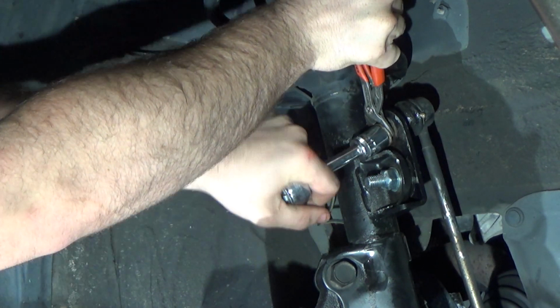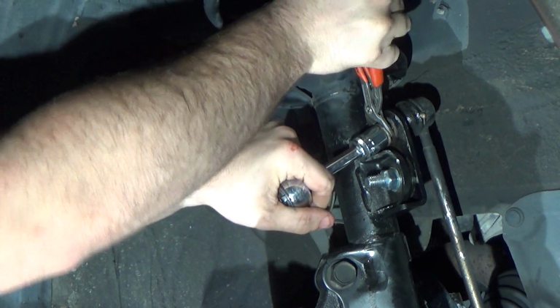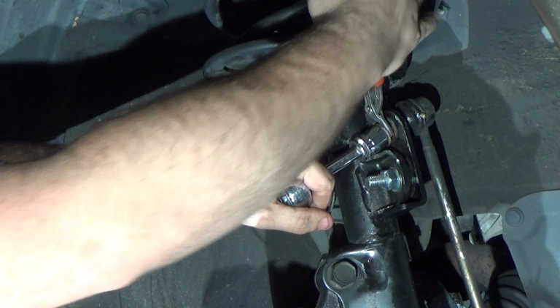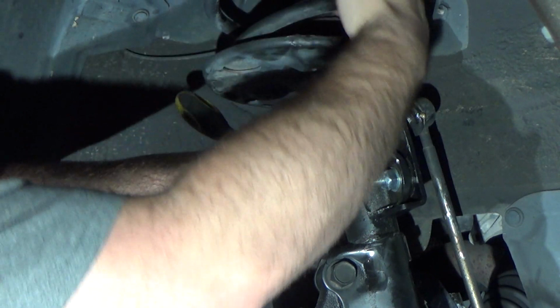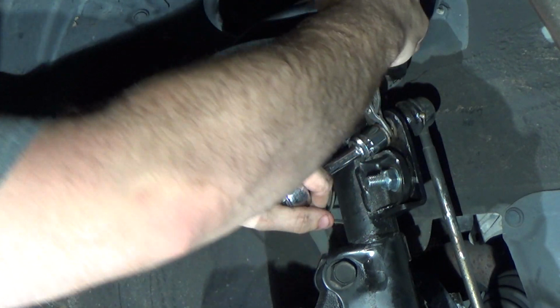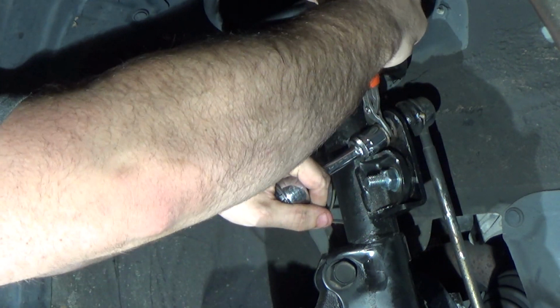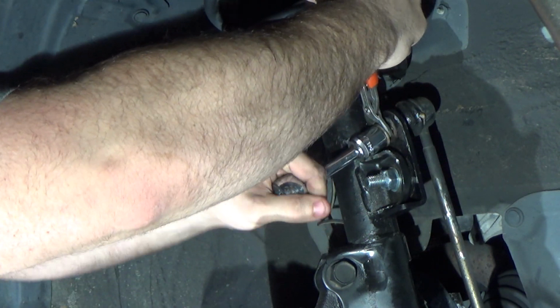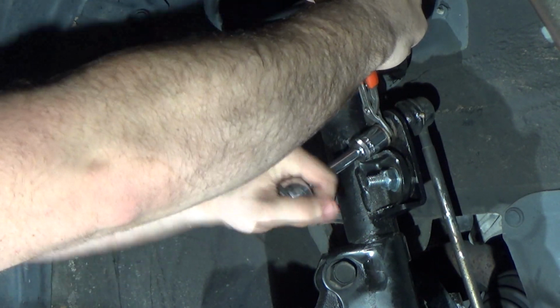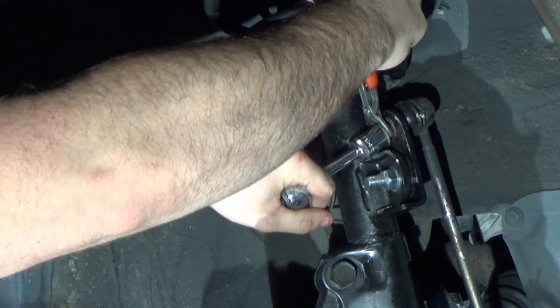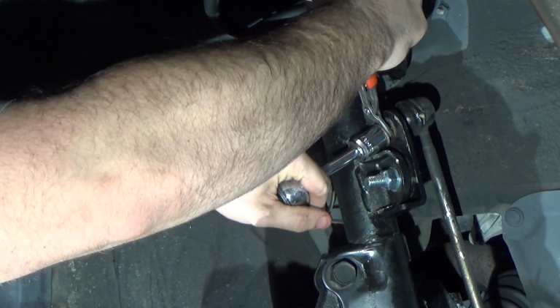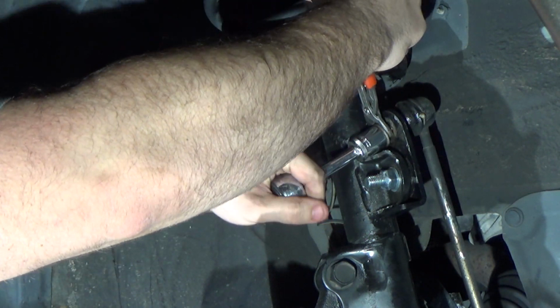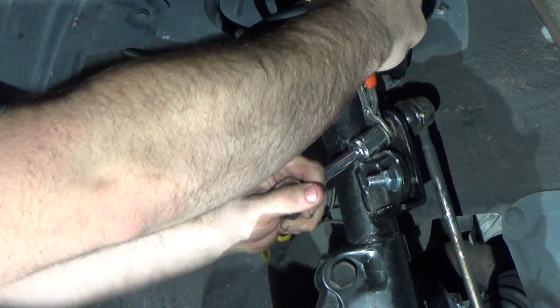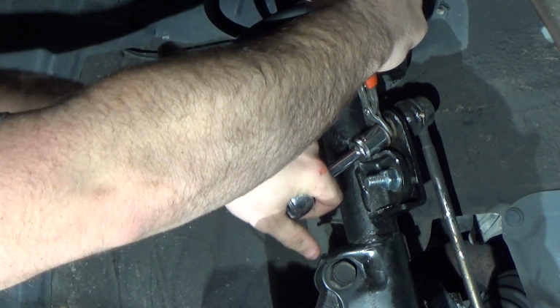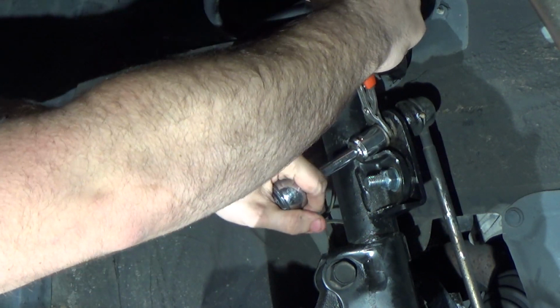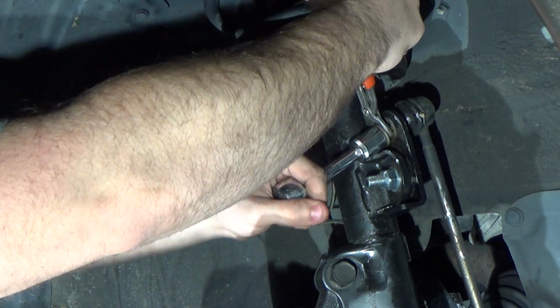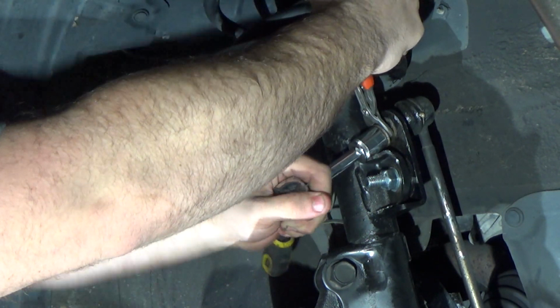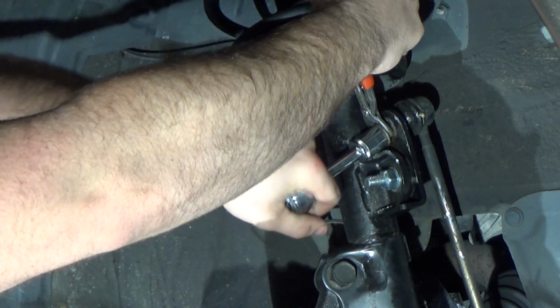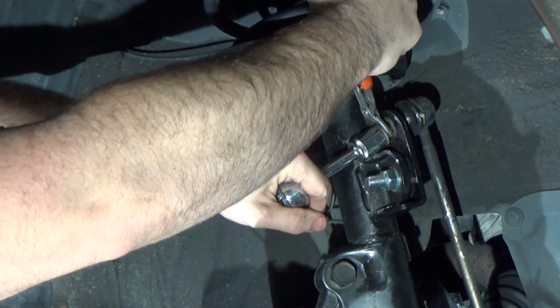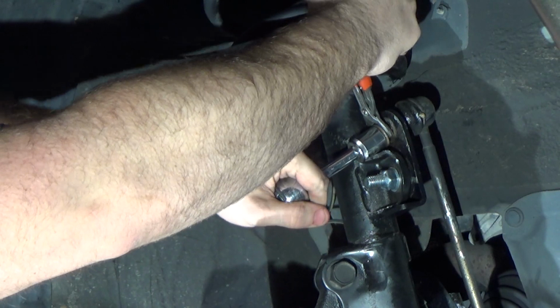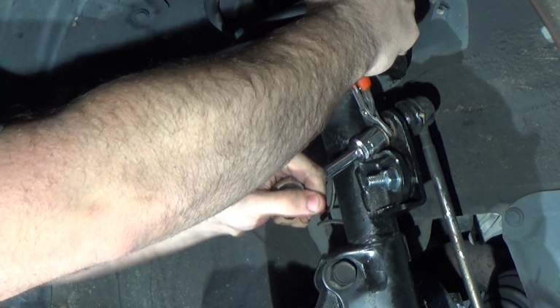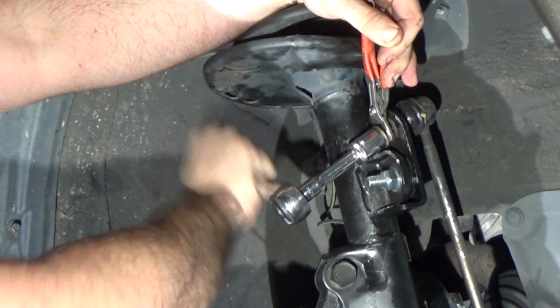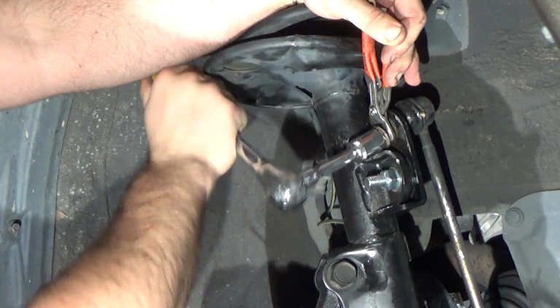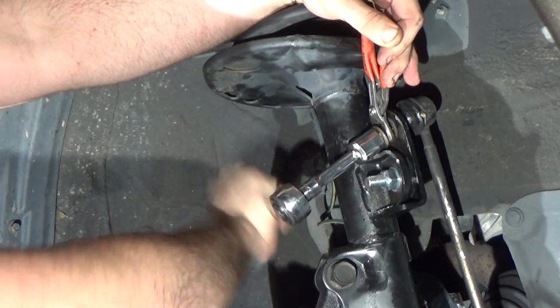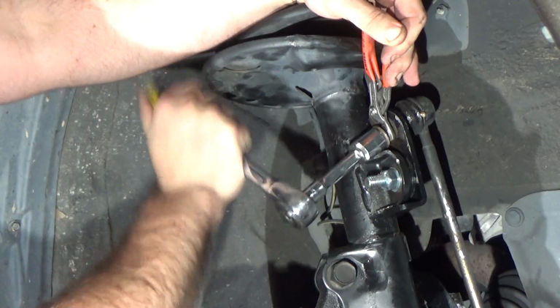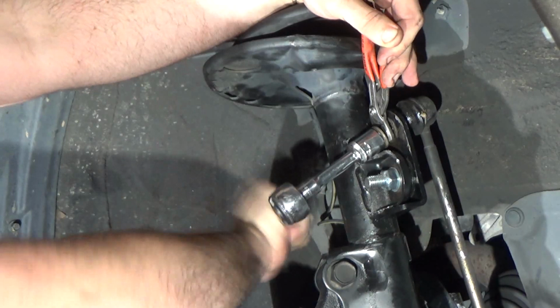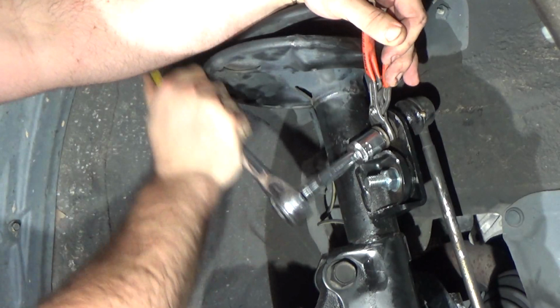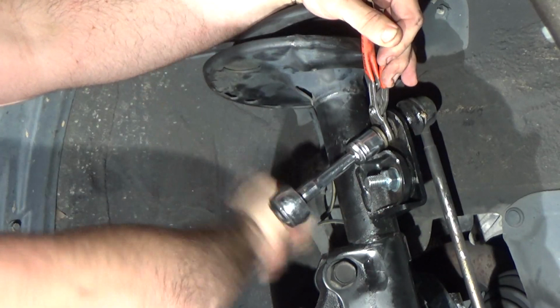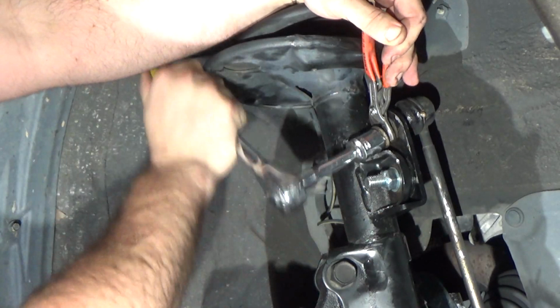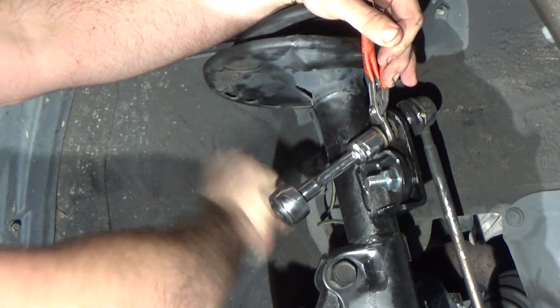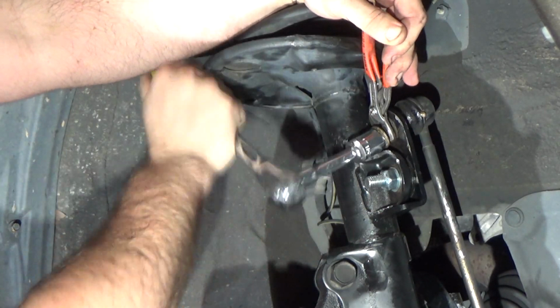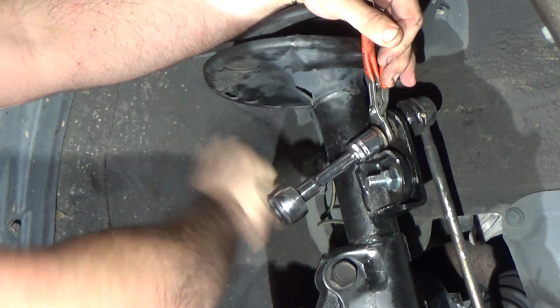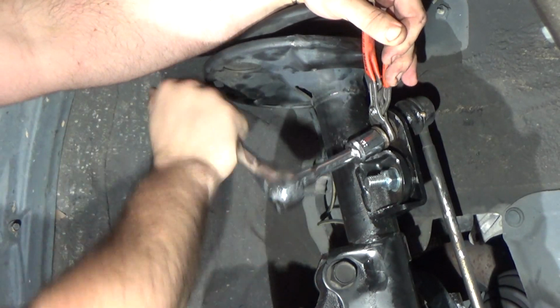Now there are many methods to remove a stuck sway bar end link. This is just one method that can be used with tools that most people have. Most people have access to a drill, but not everyone has an air compressor and die grinder.